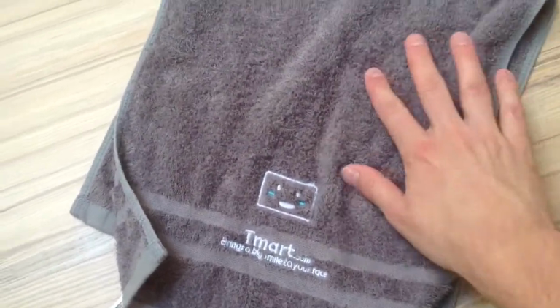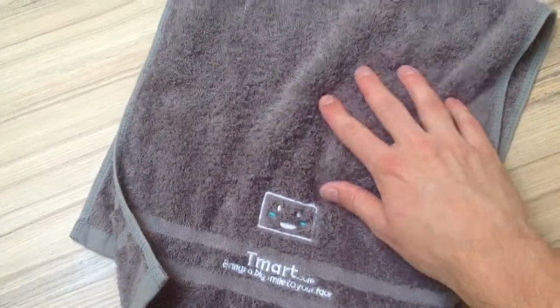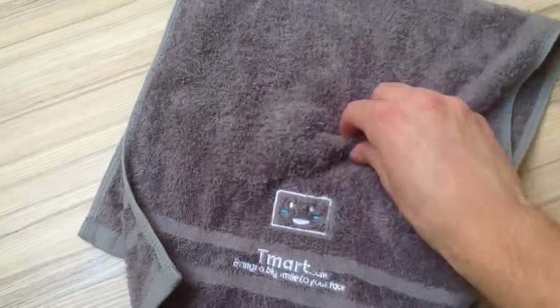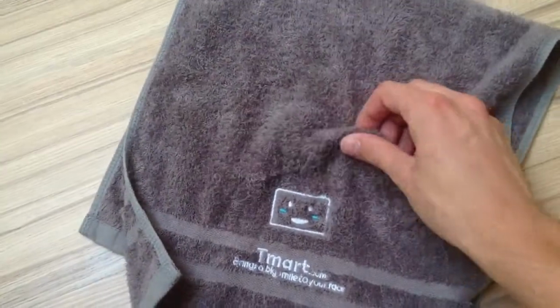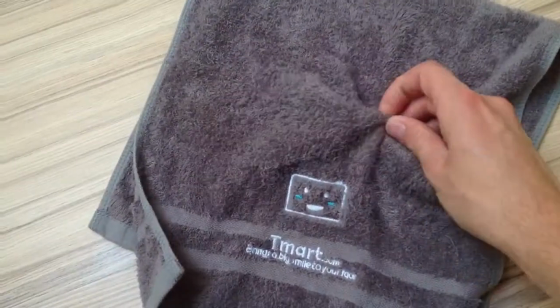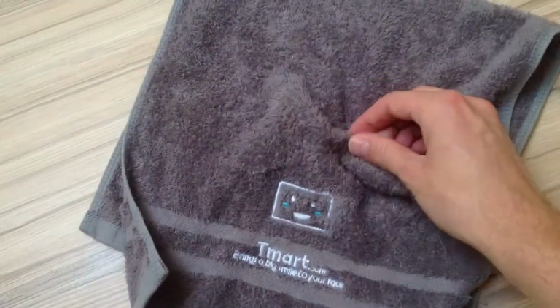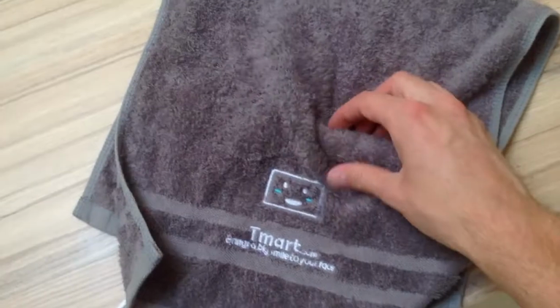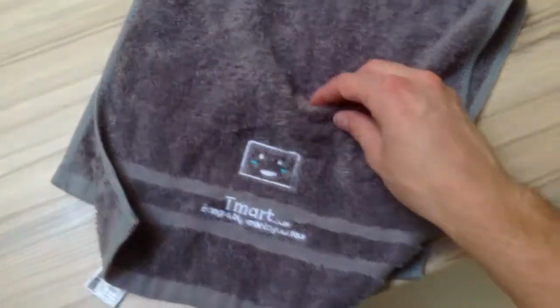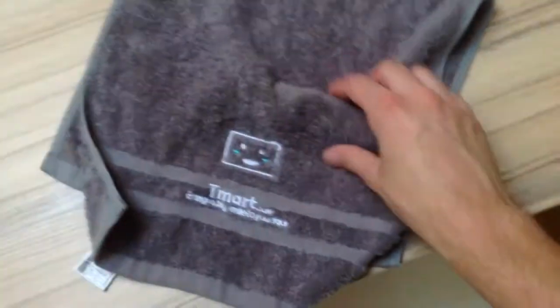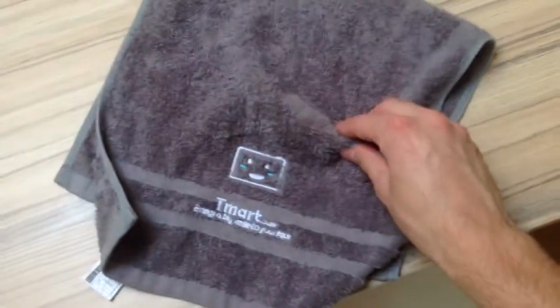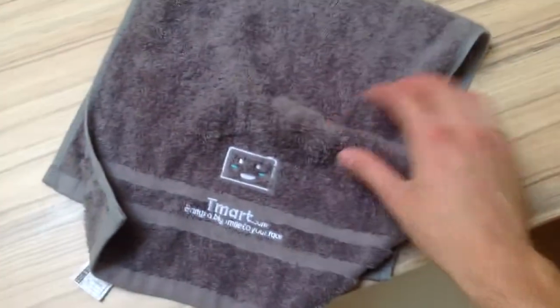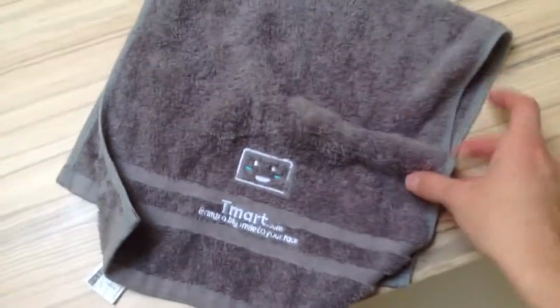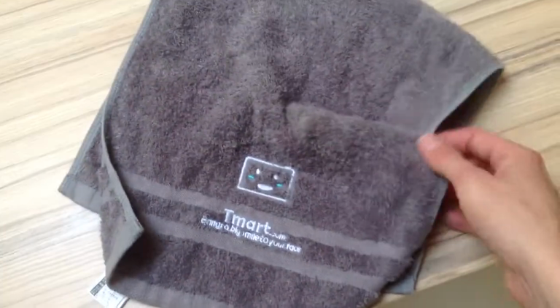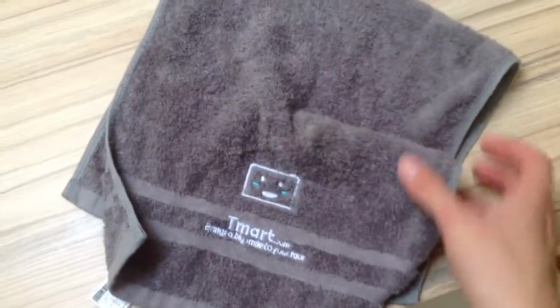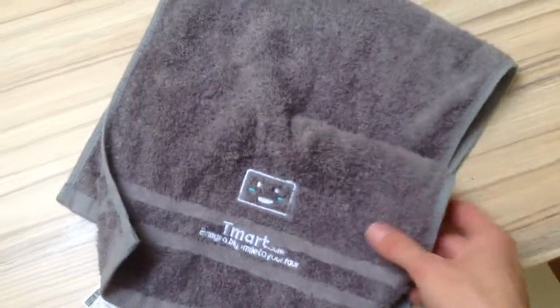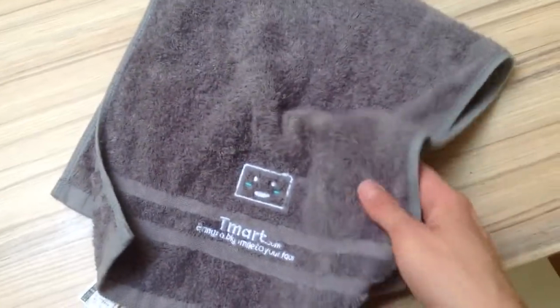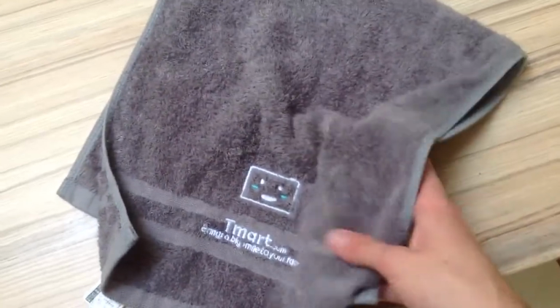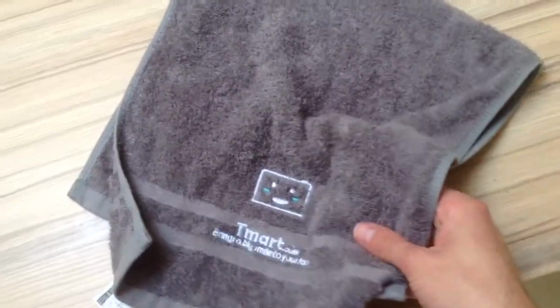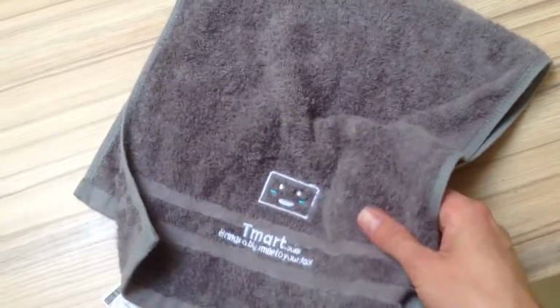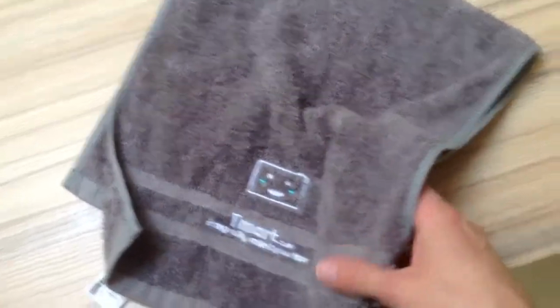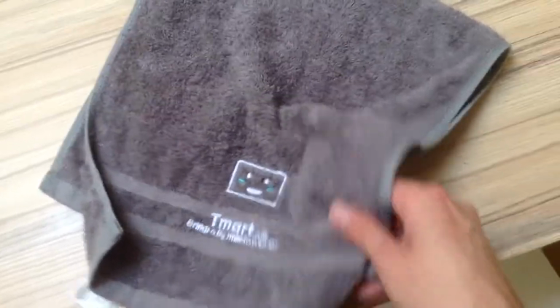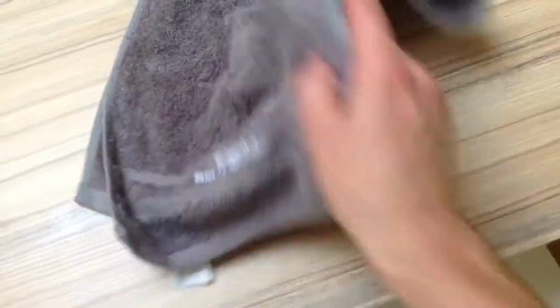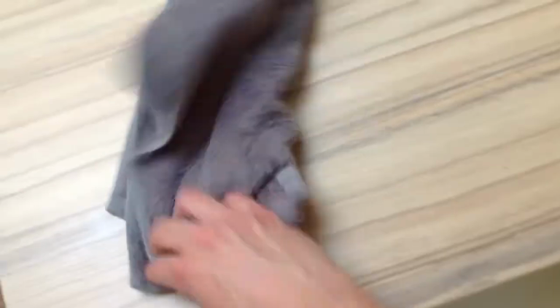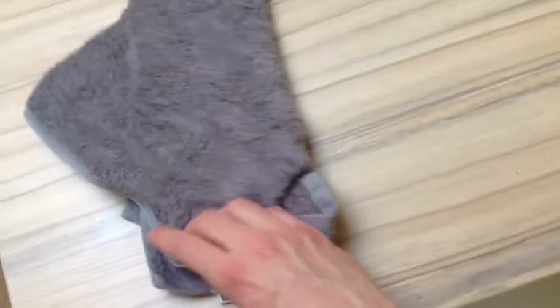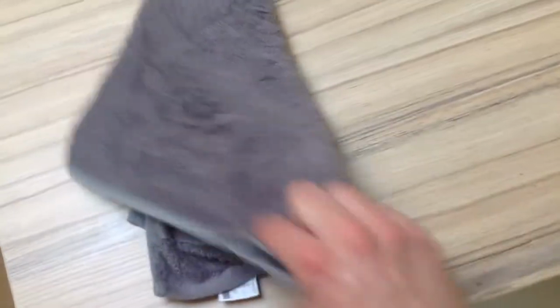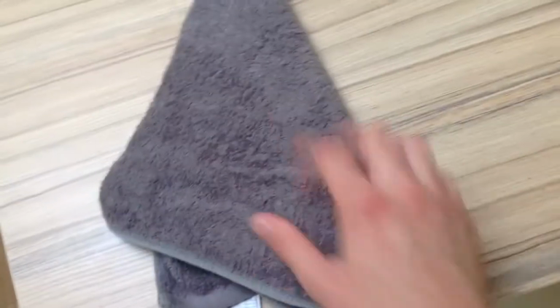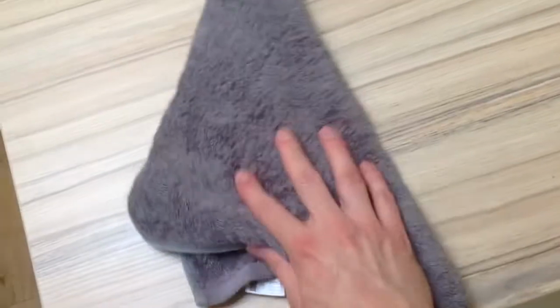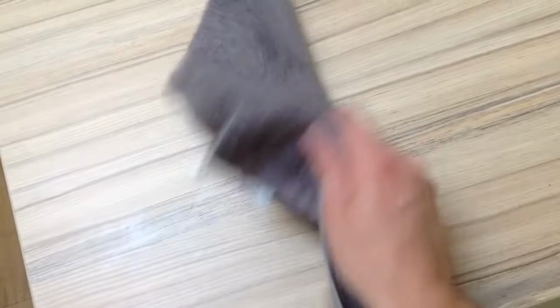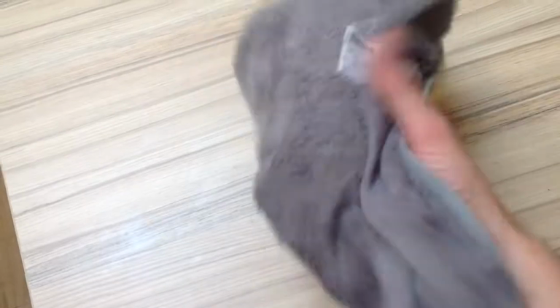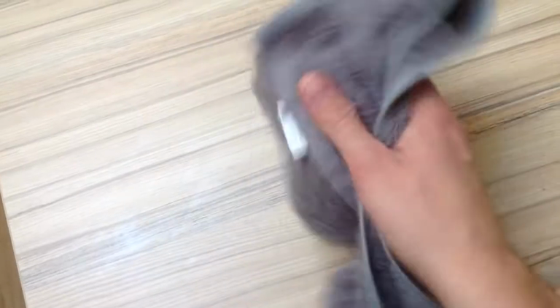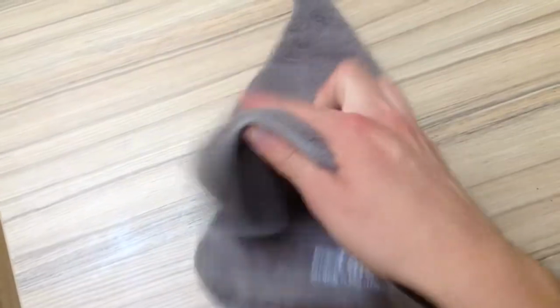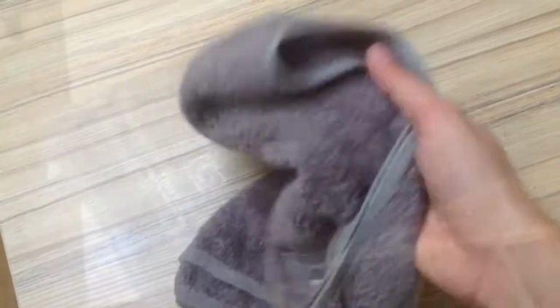Bamboo is really soft as well, and it's quite comfortable in use.